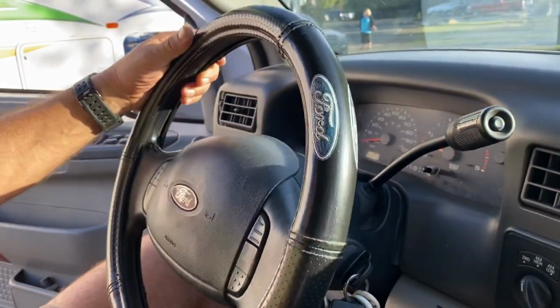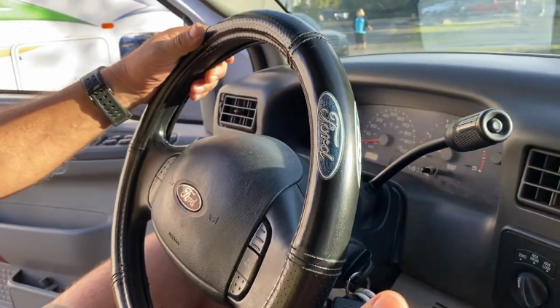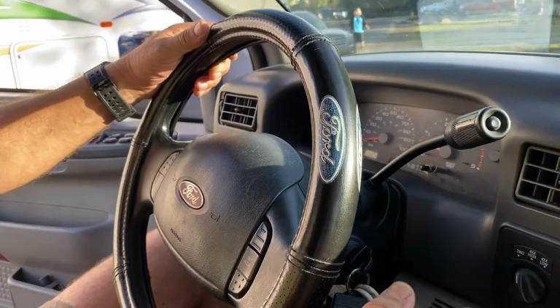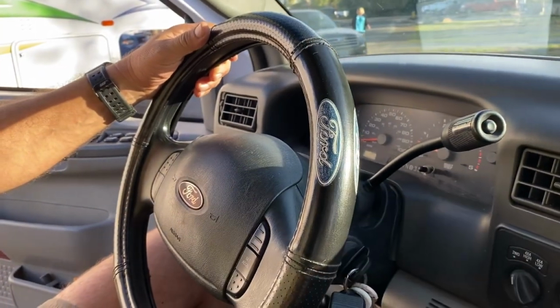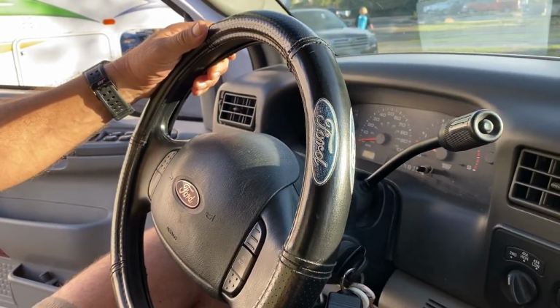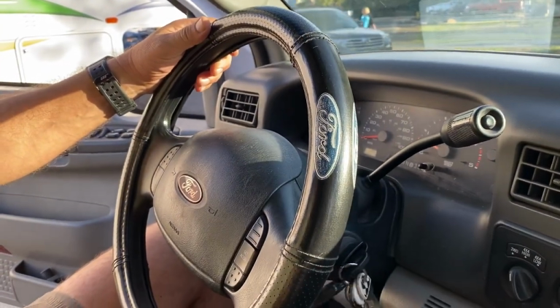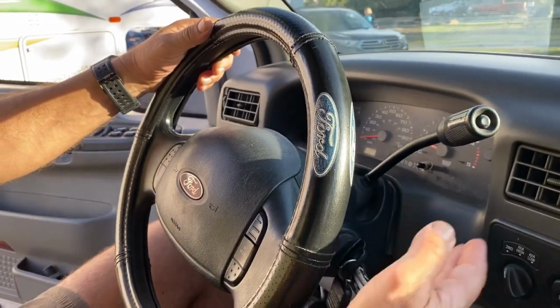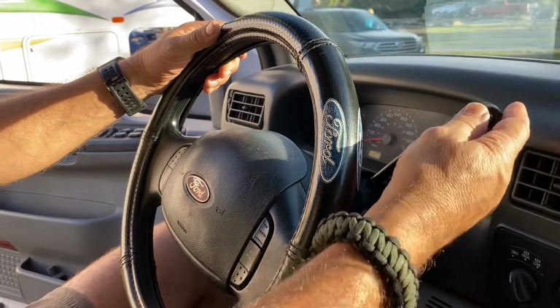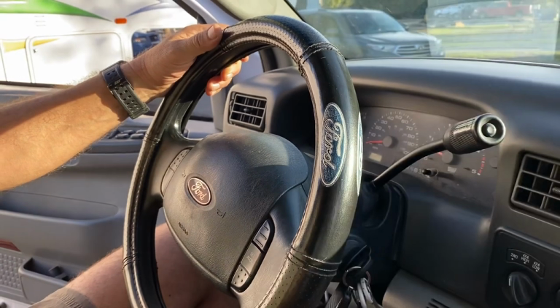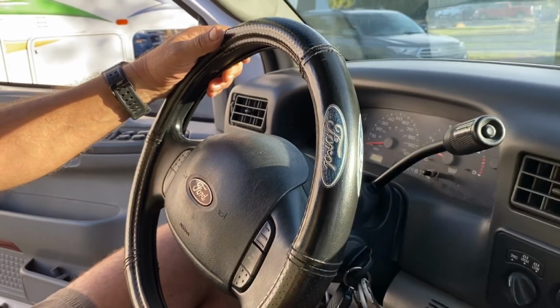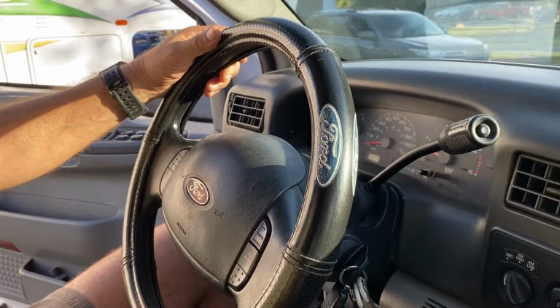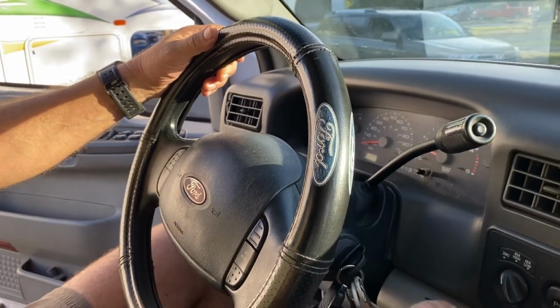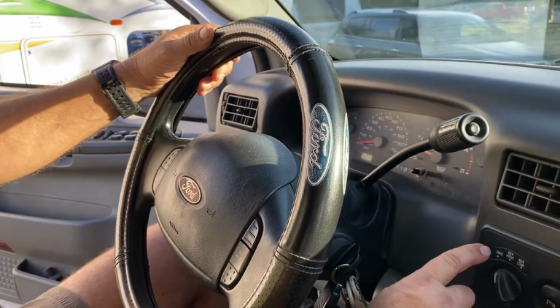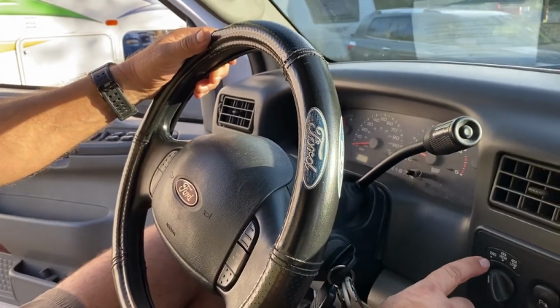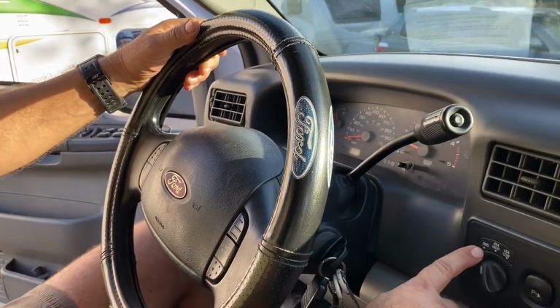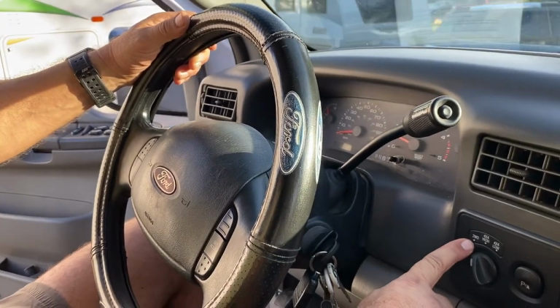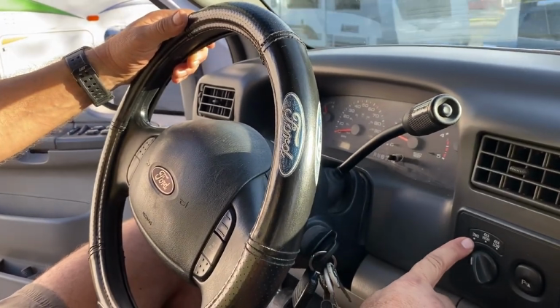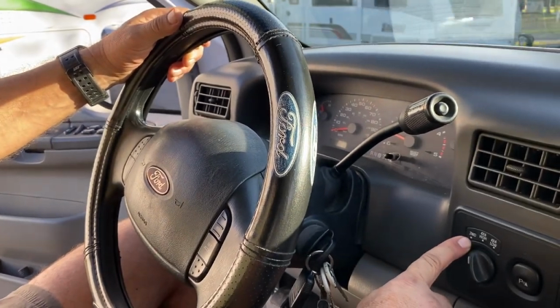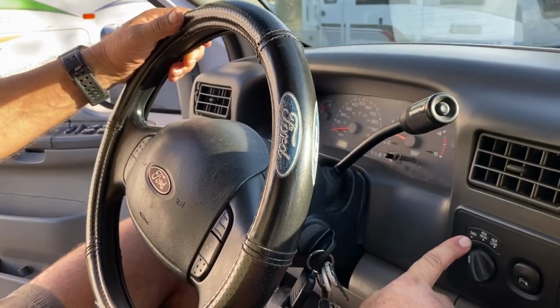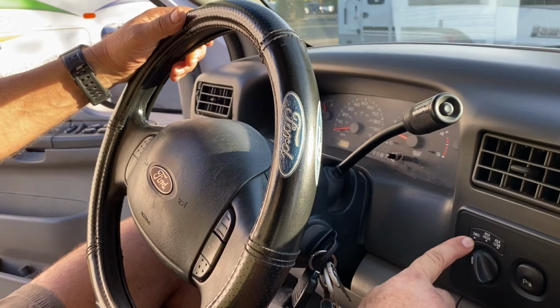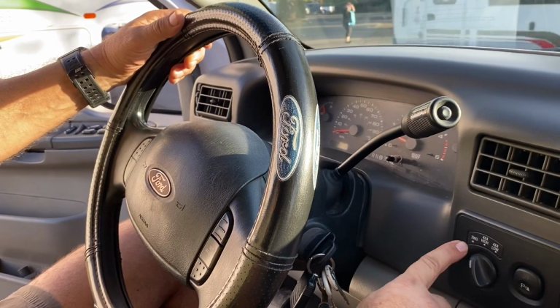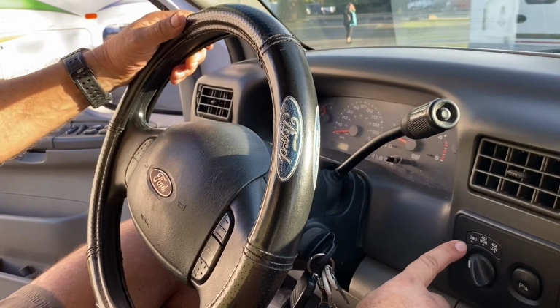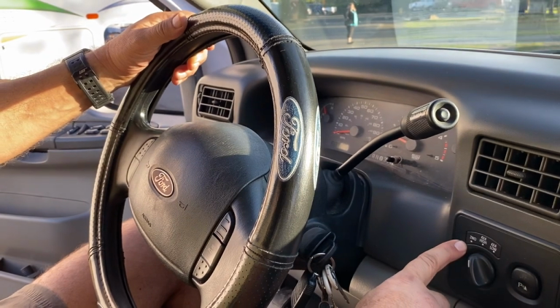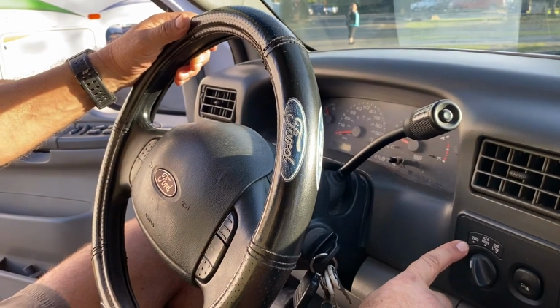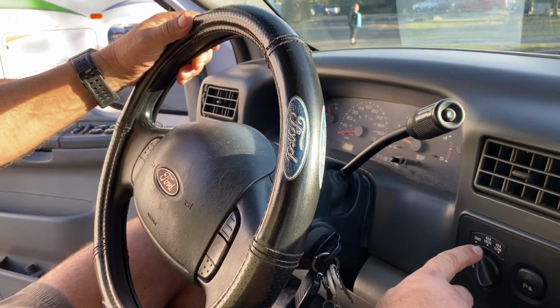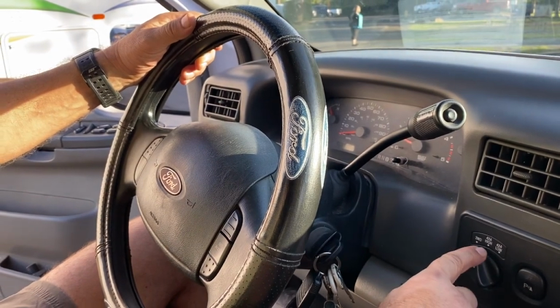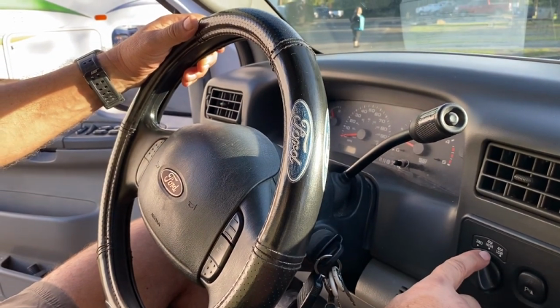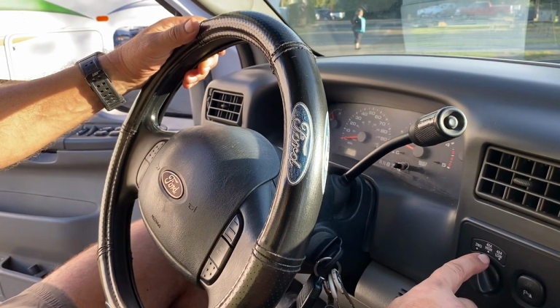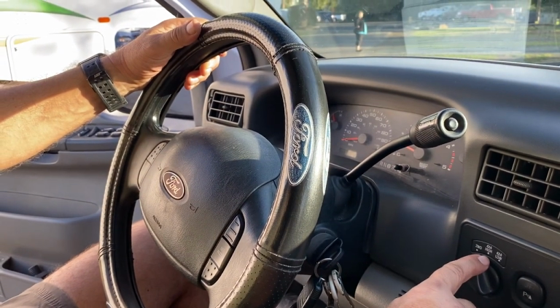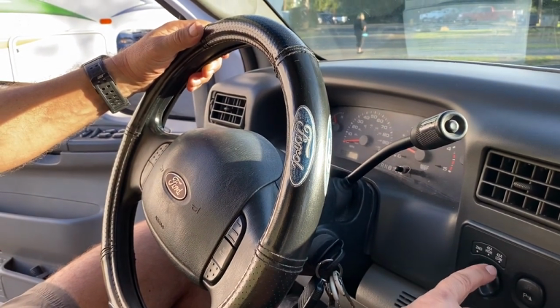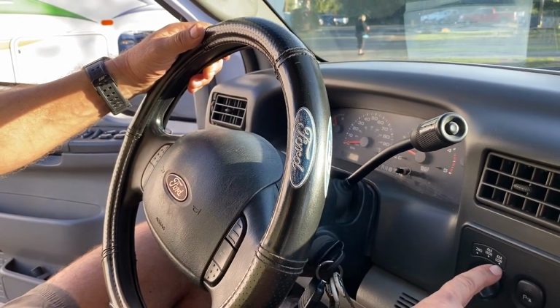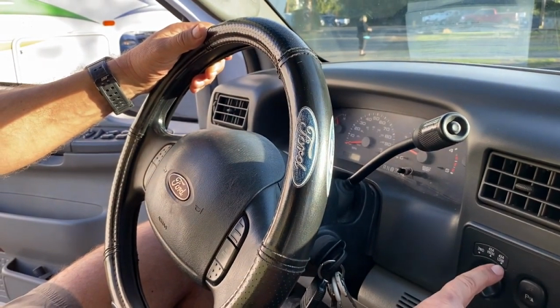The truck is on right now and it's in park, and obviously we have it in standard mode. We have the traction selector here, which is now on two wheel drive. We have the options for 4x4 high and 4x4 low.